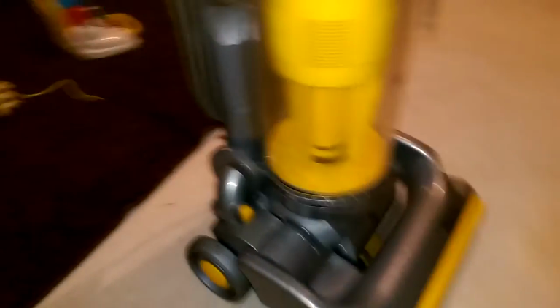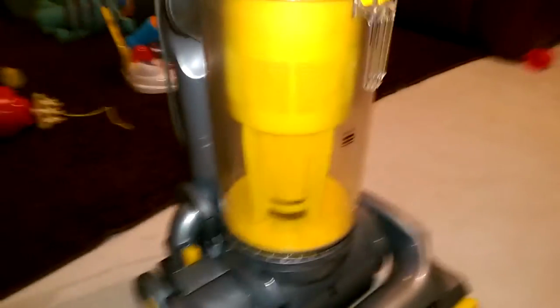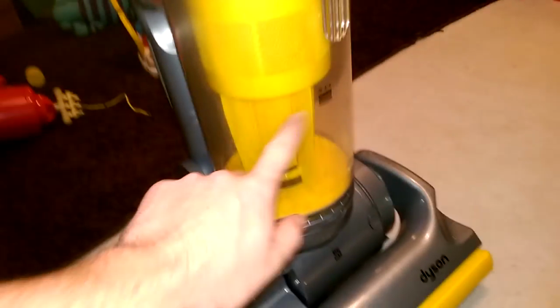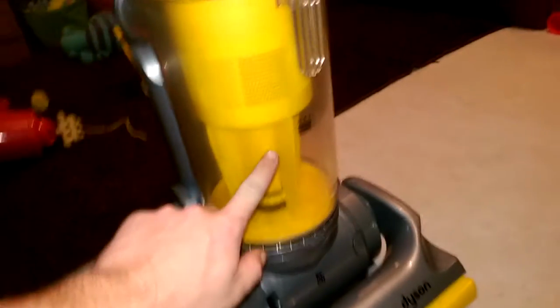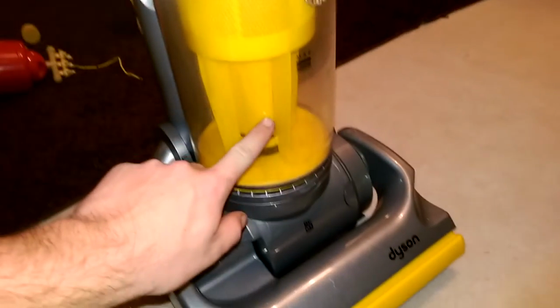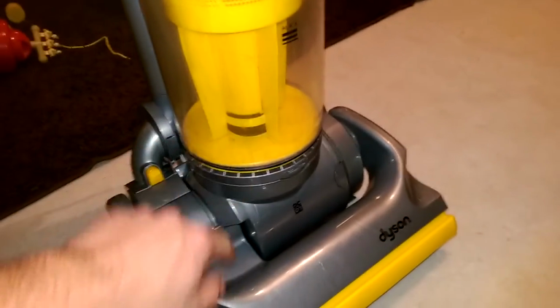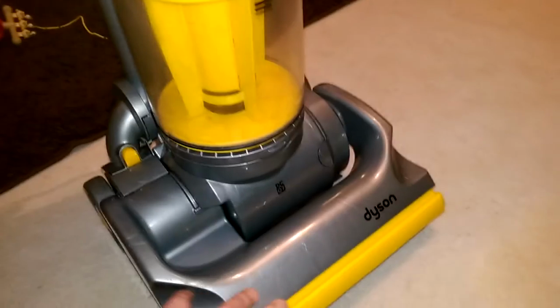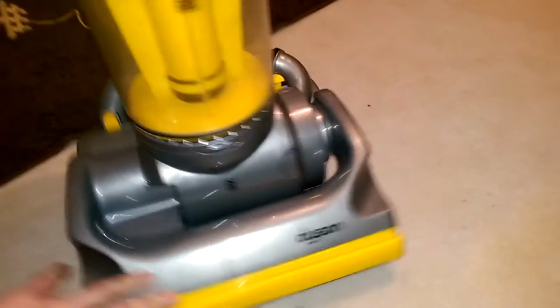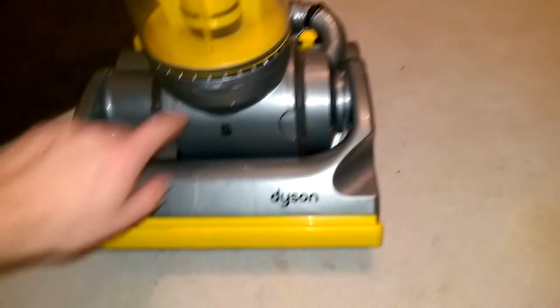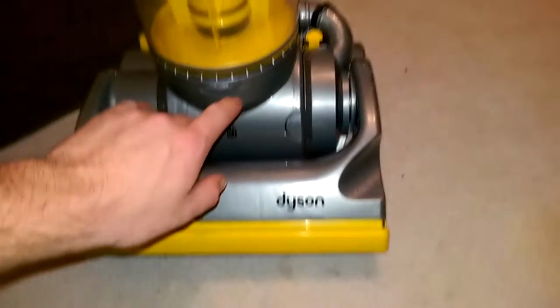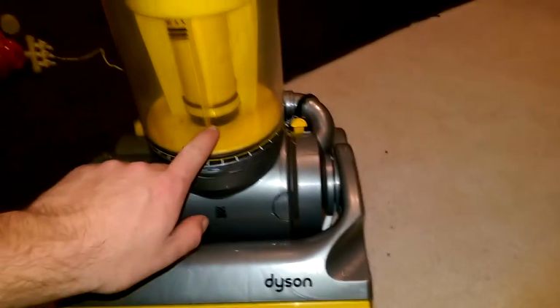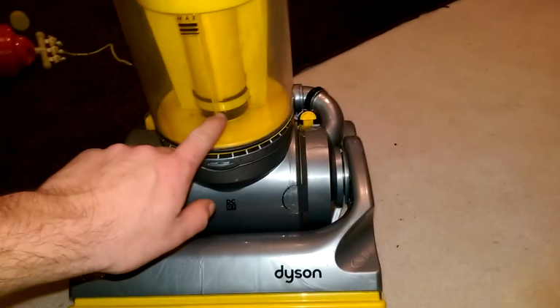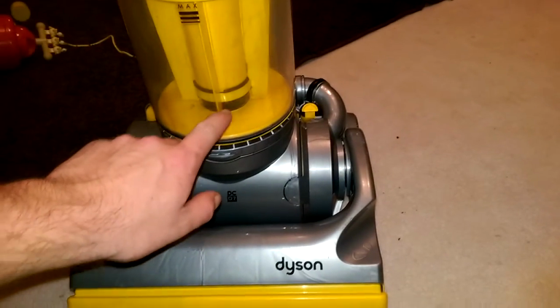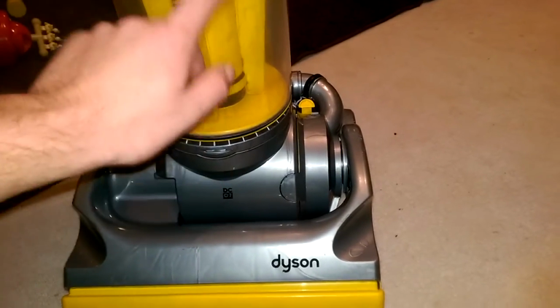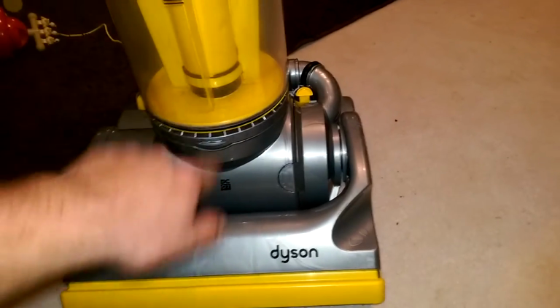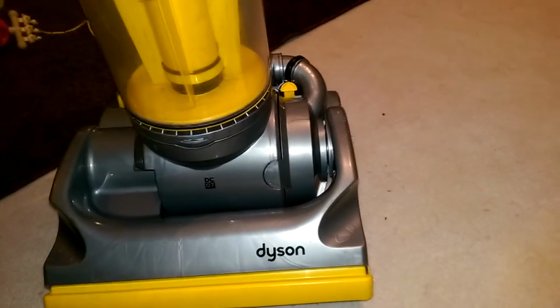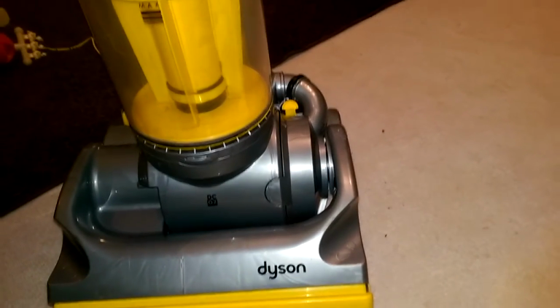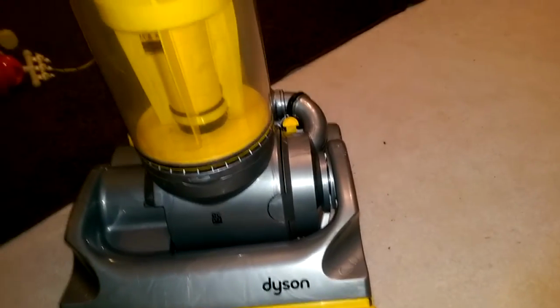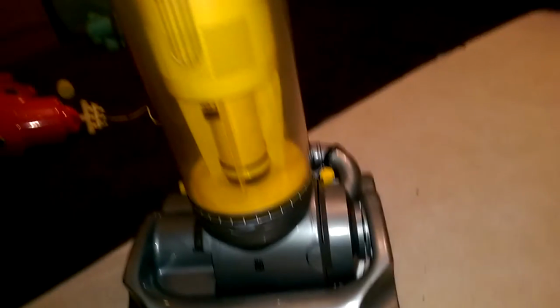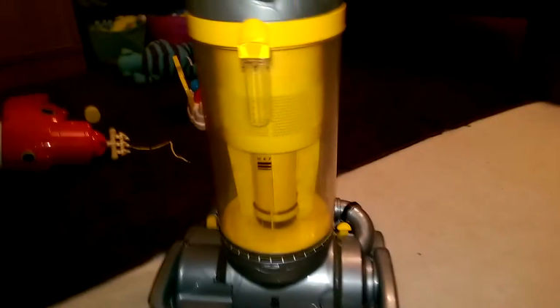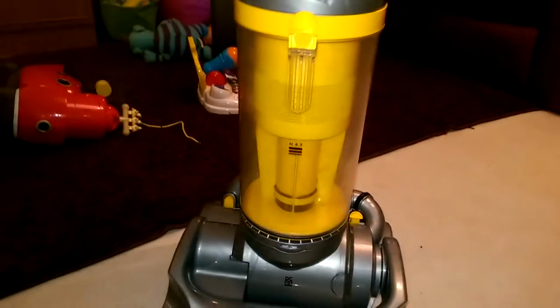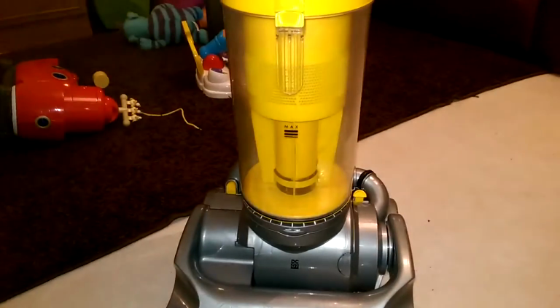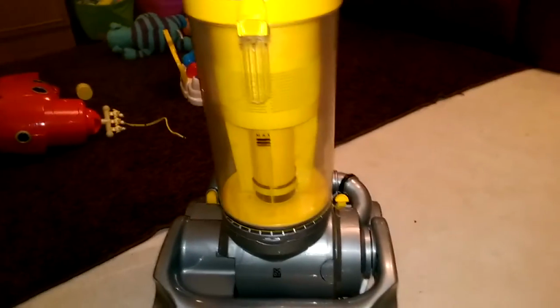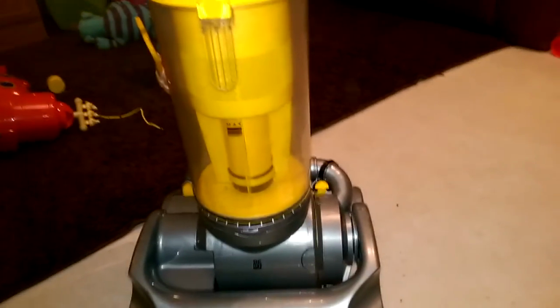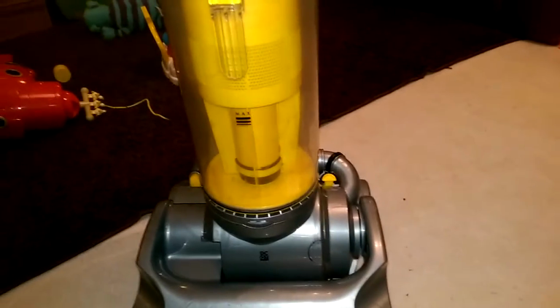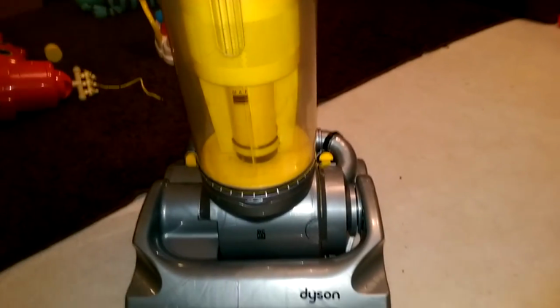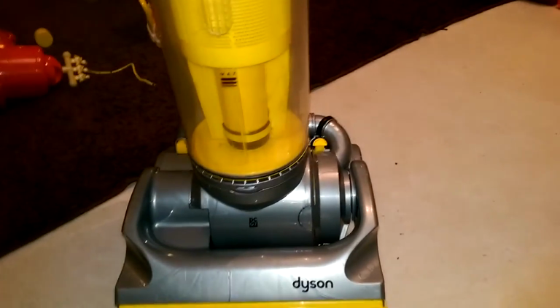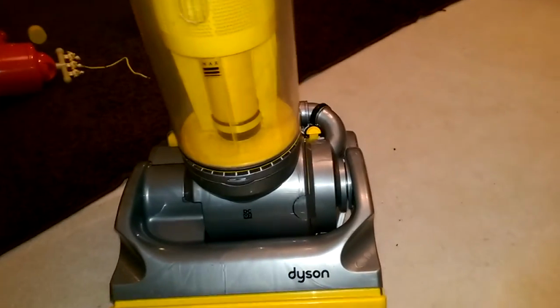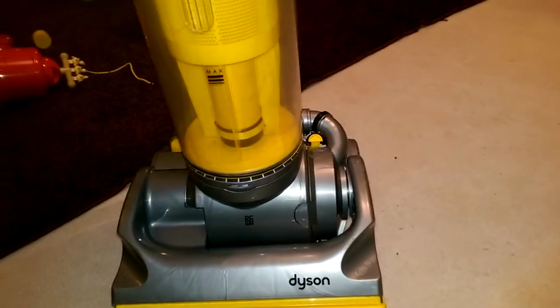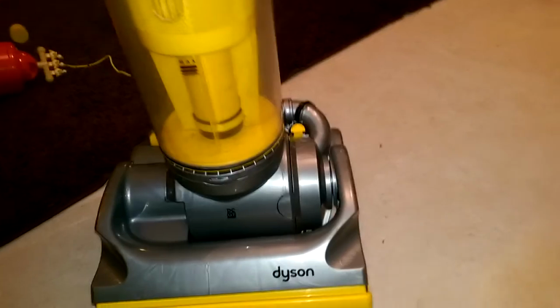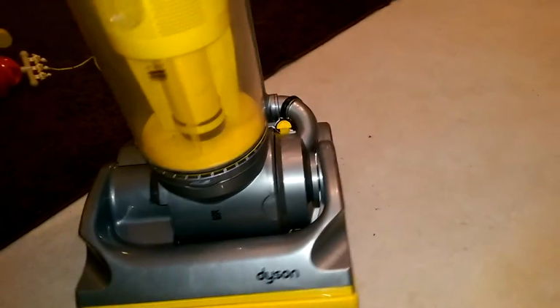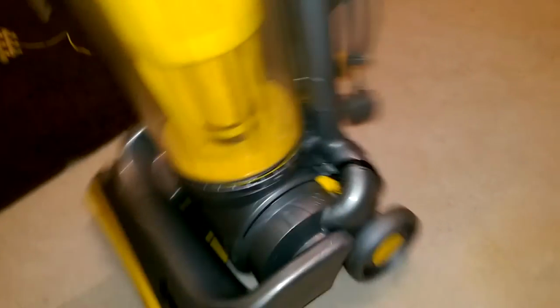It's got a different bin on it because the one that it had was very marked — like unpunishably marked. This one's much better. It's still not perfect but it's only a 50 quidder, I'm not buying it a flipping bin.